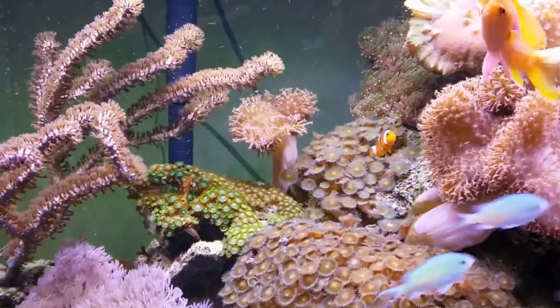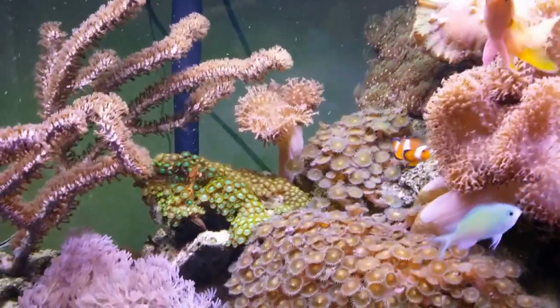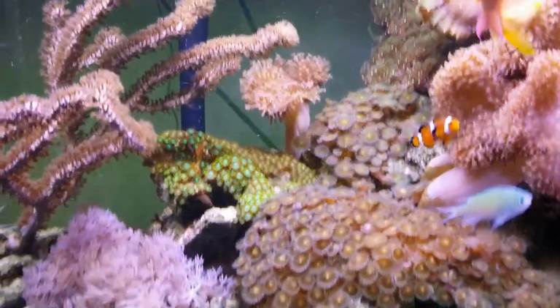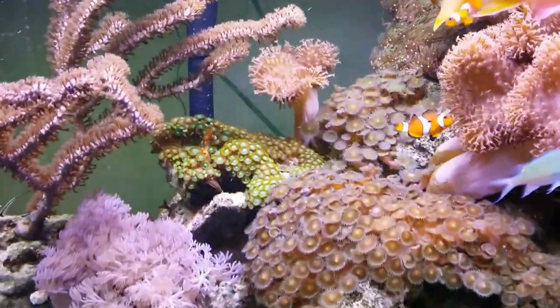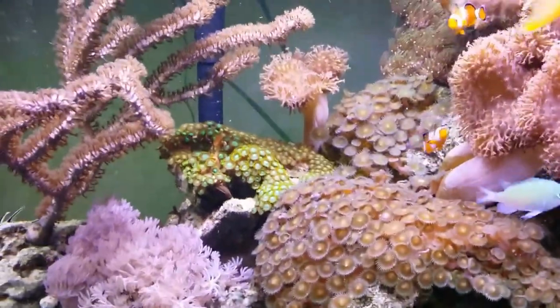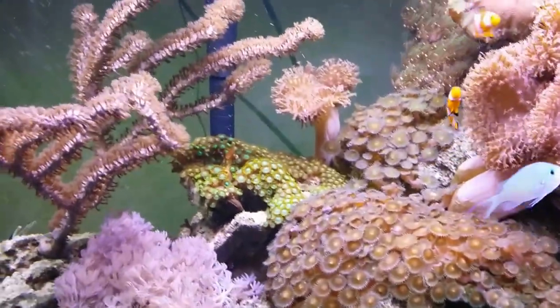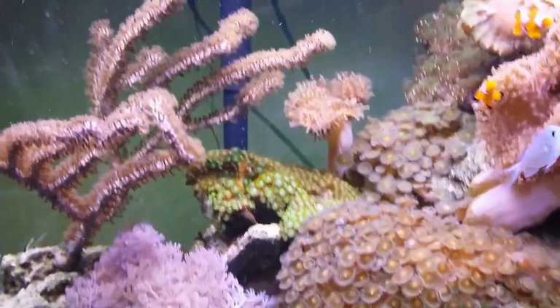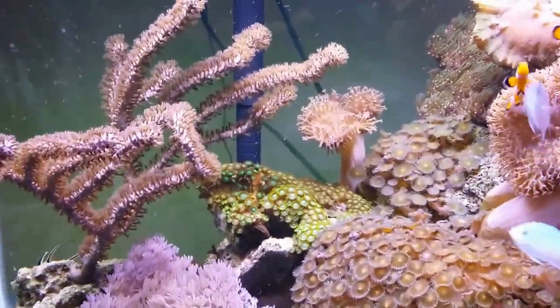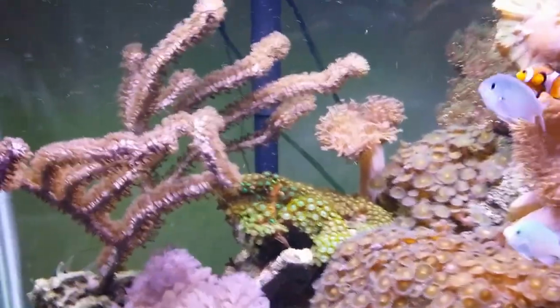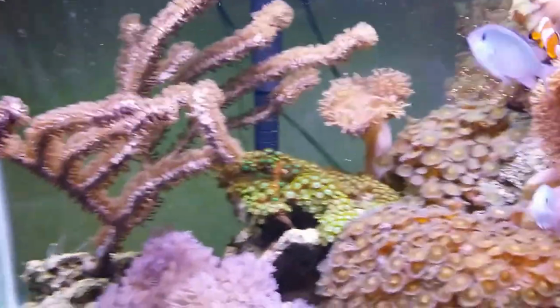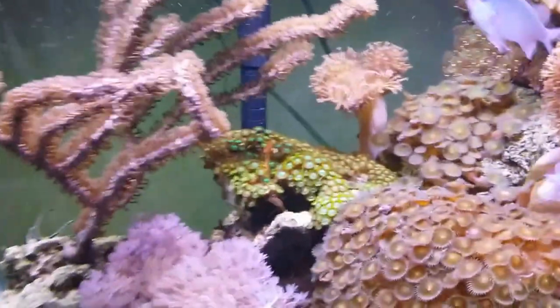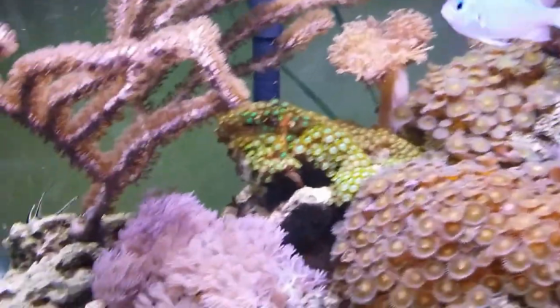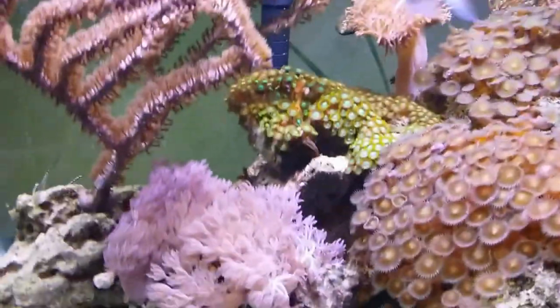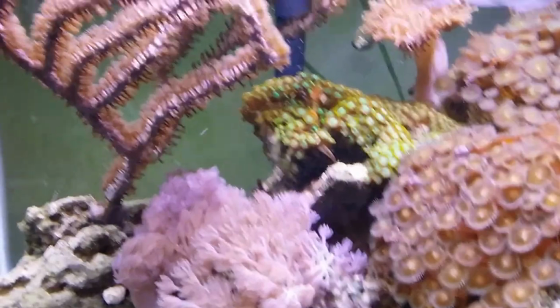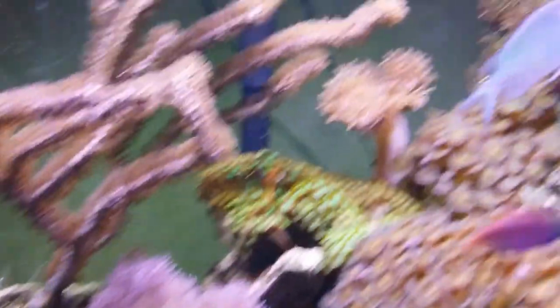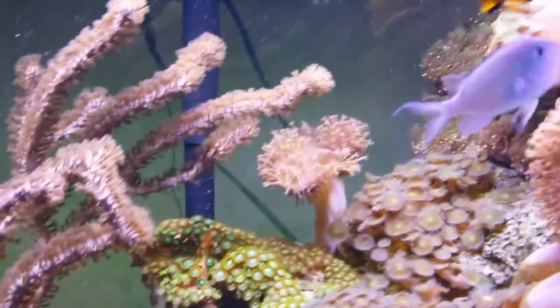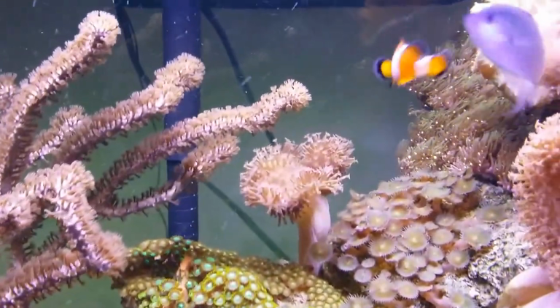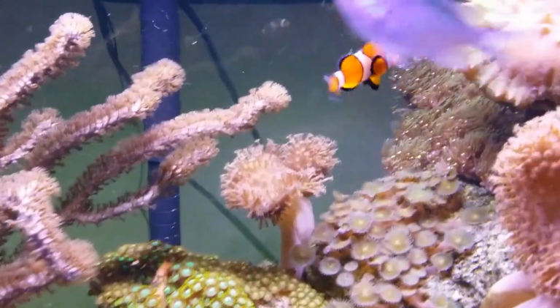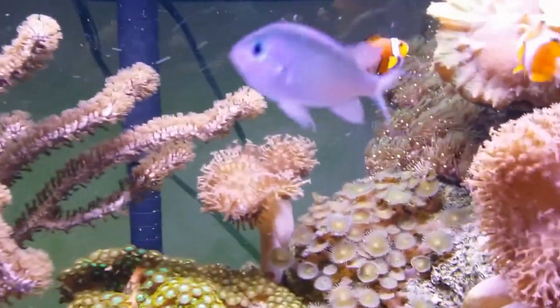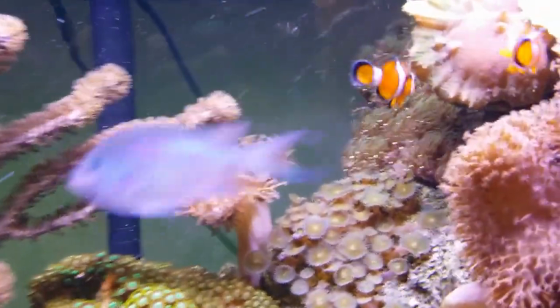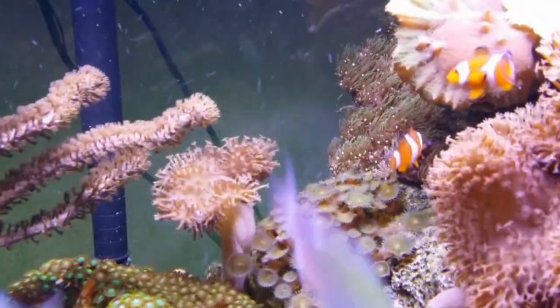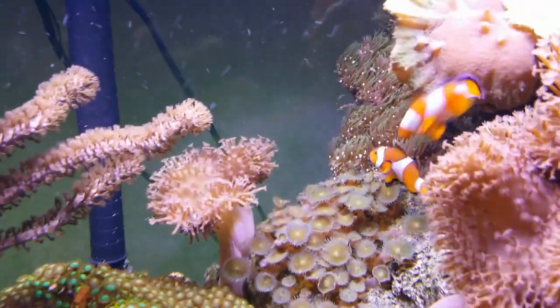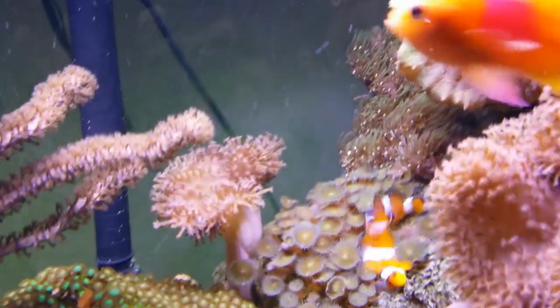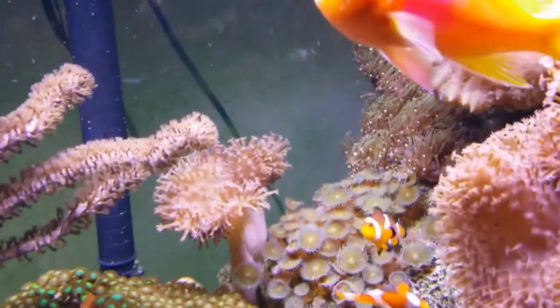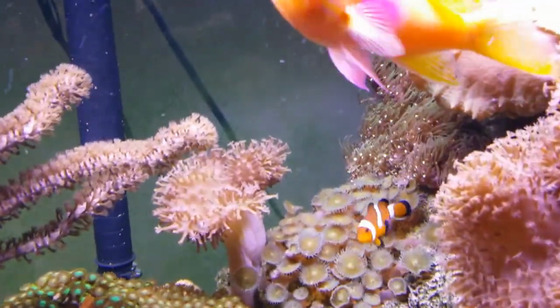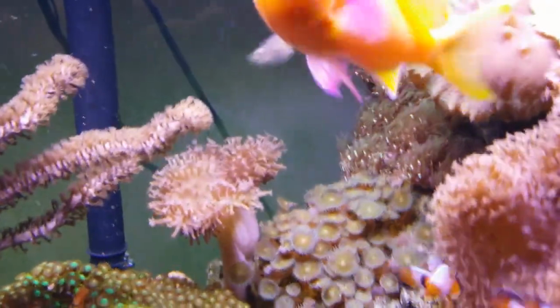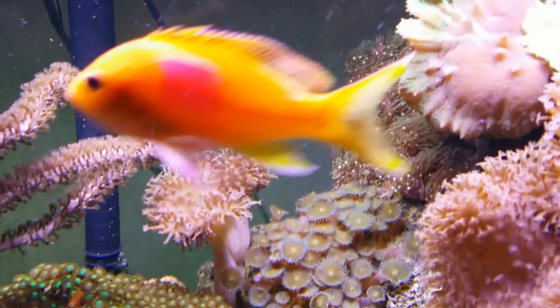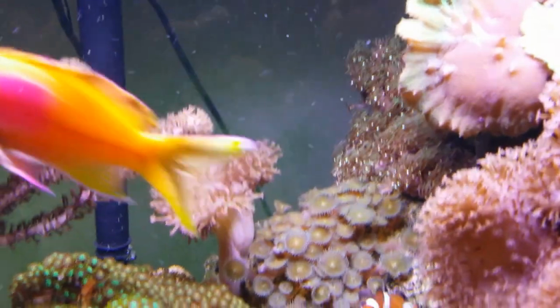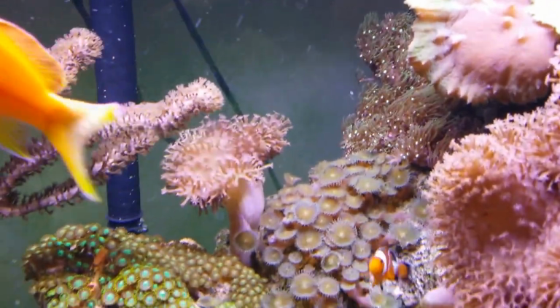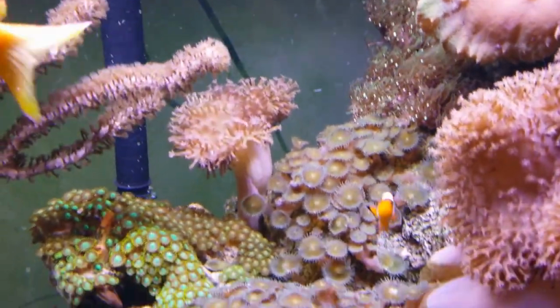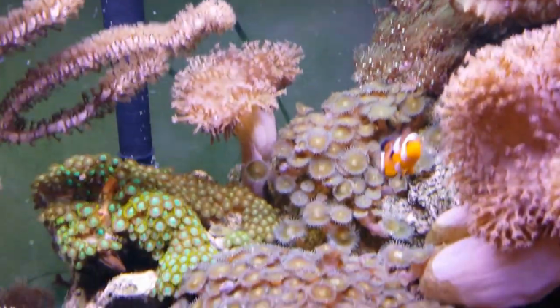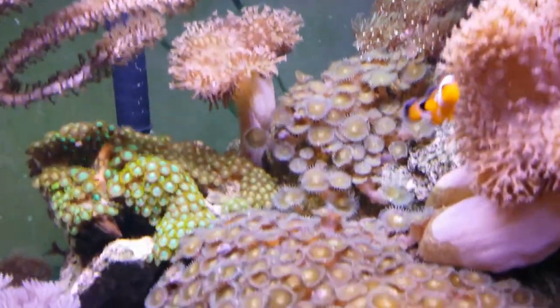Hey, it's Jimmy Lillard, the Sock Snob, and I wanted to do a quick reef update for you guys. I've gotten numerous messages asking when I'm going to update you, and it's been a couple months, so I wanted to go ahead and do that now.